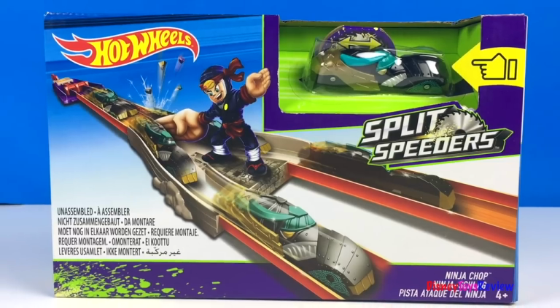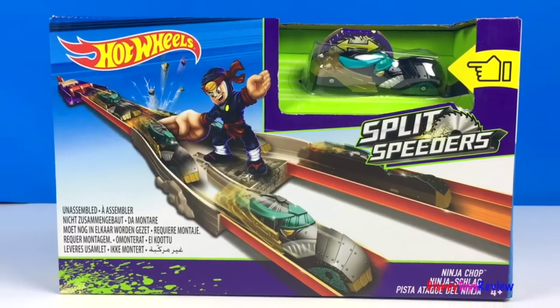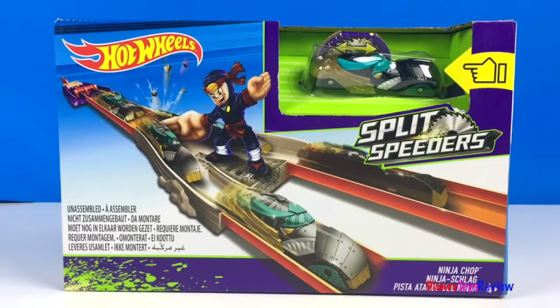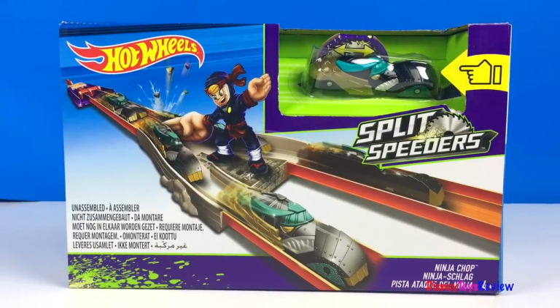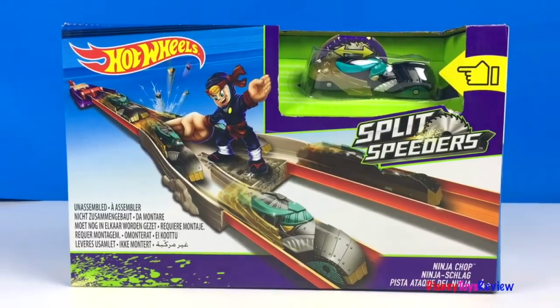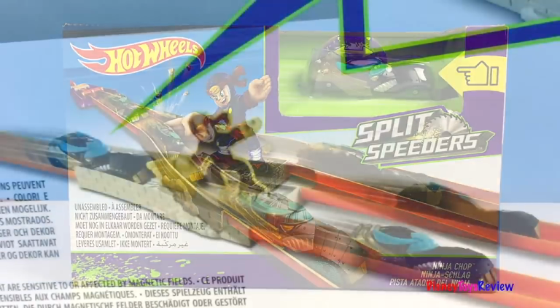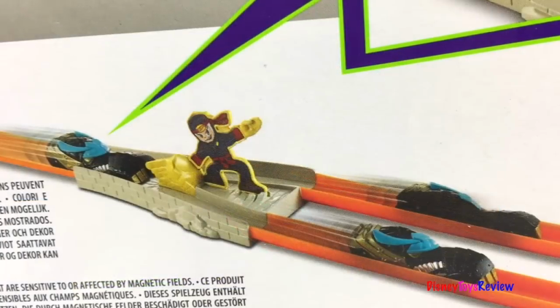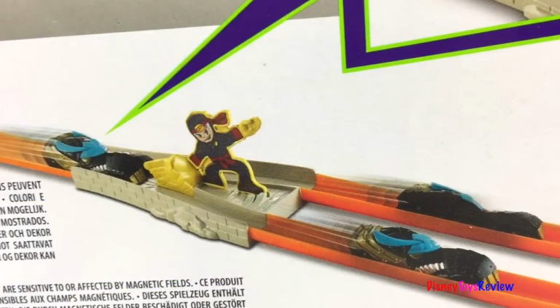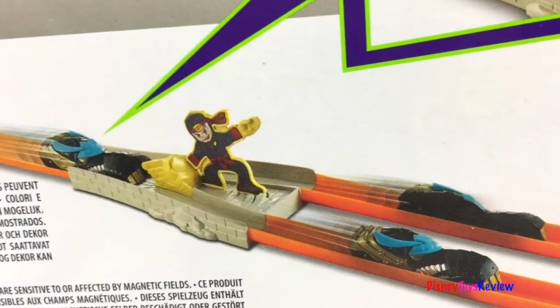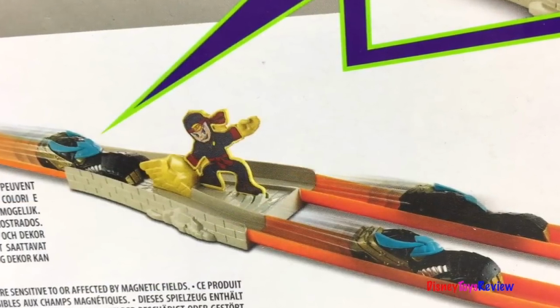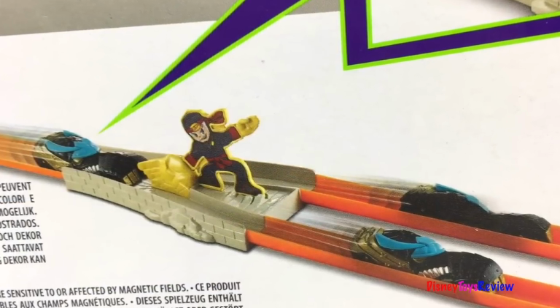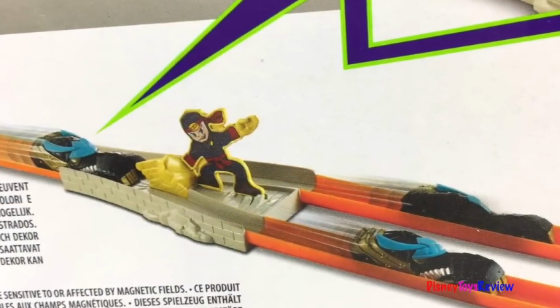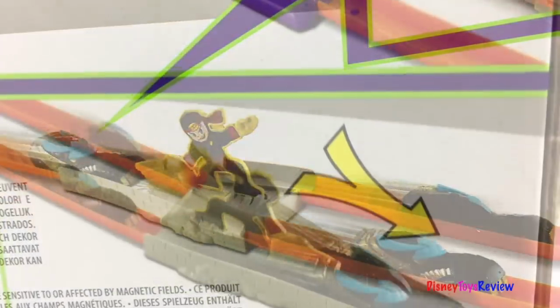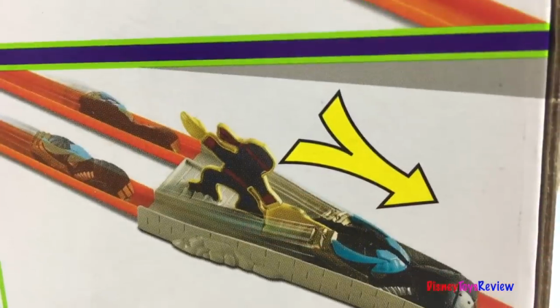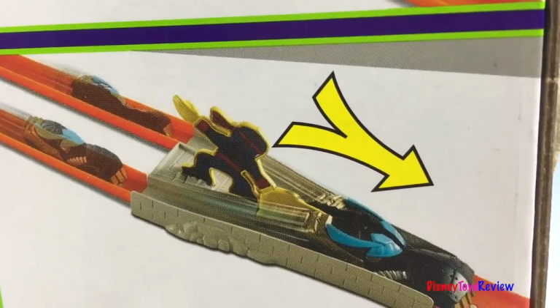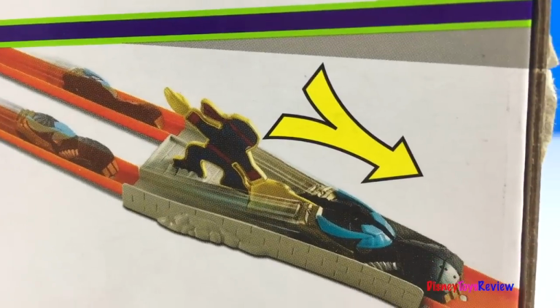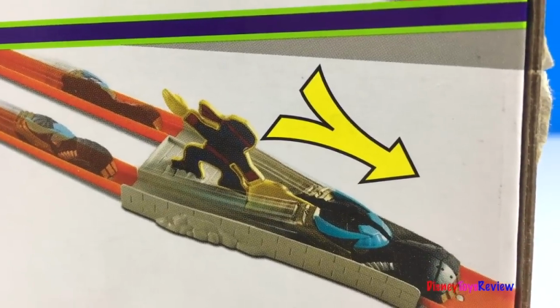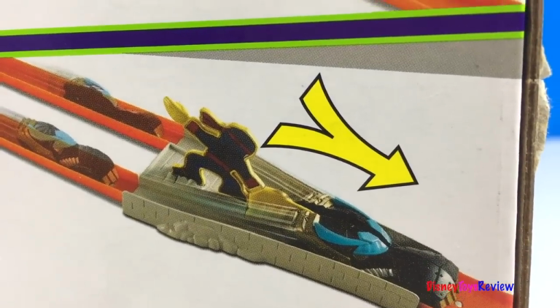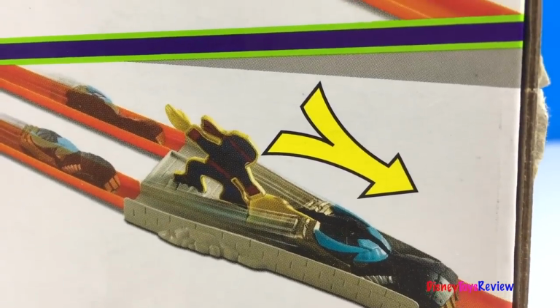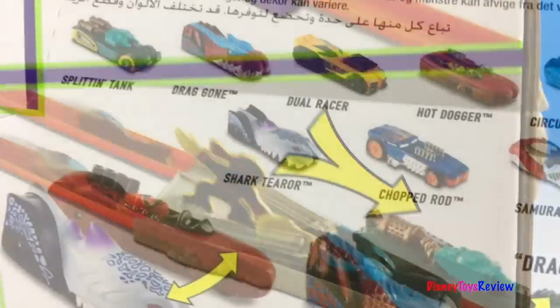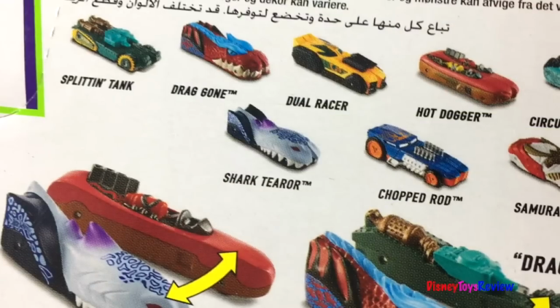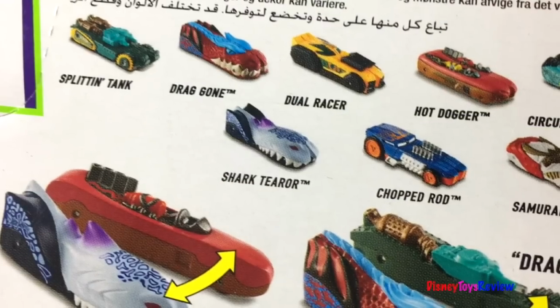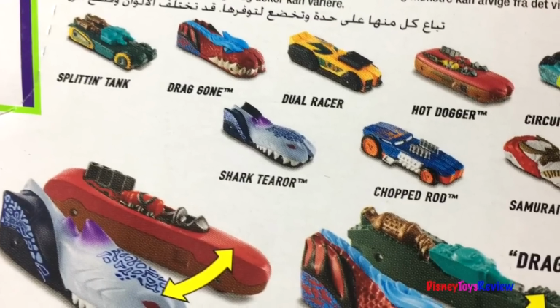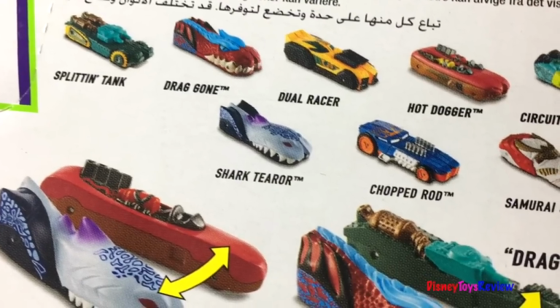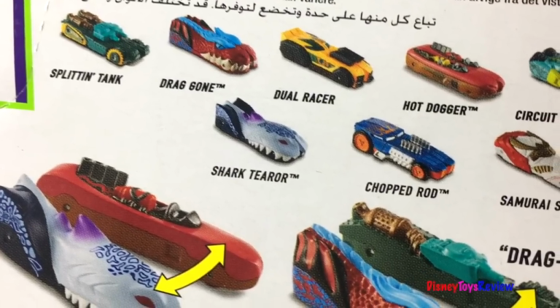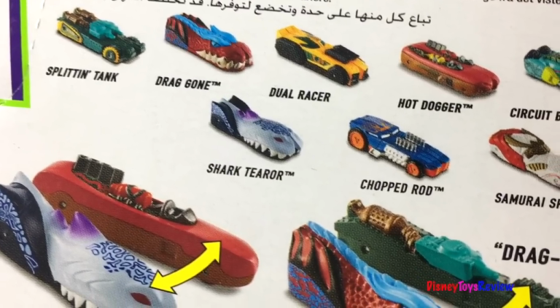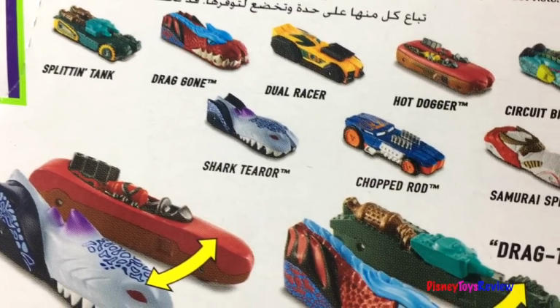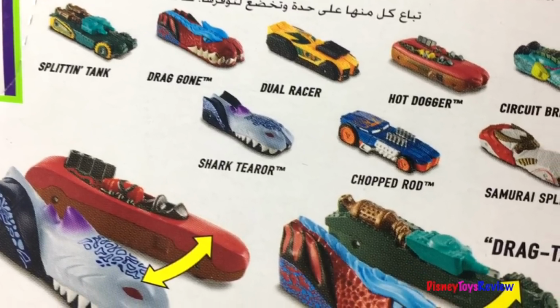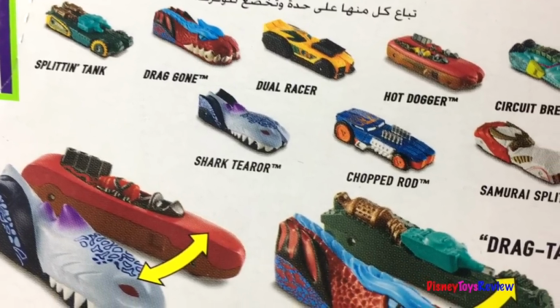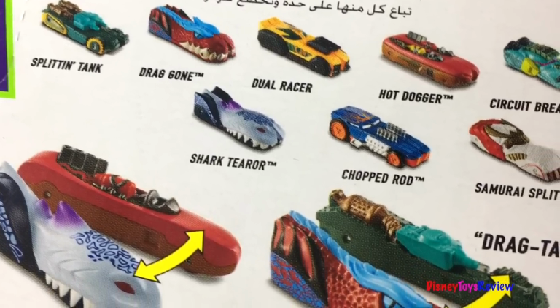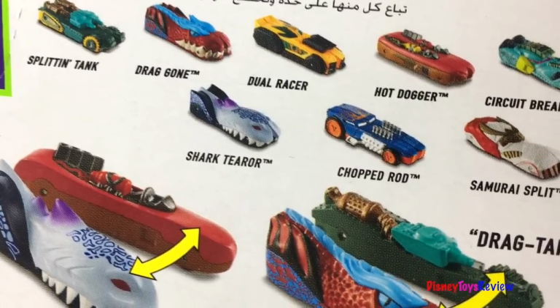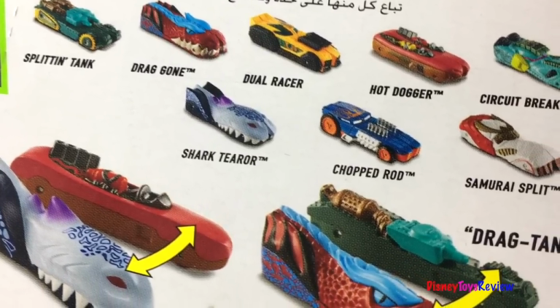Check out the split speeder that's included. The ninja chops the split speeders. You can also put them back together again. Look at all the split speeders you can collect and match up in such fun ways.